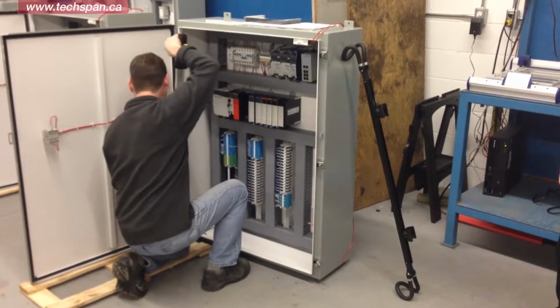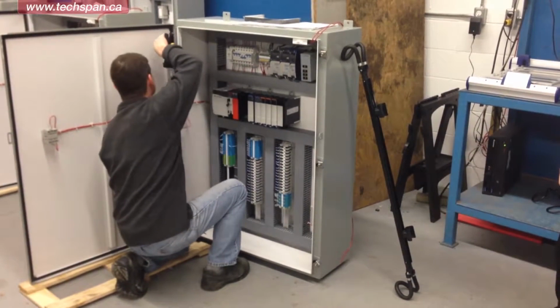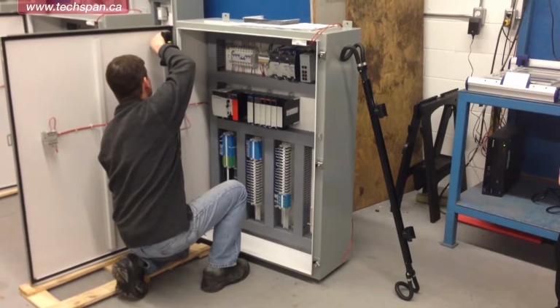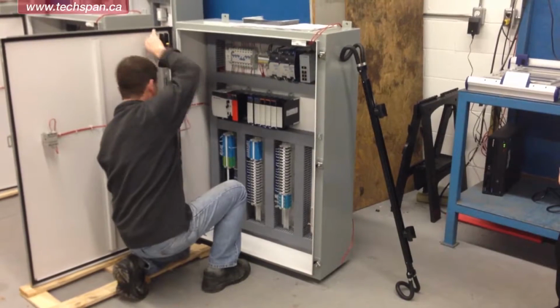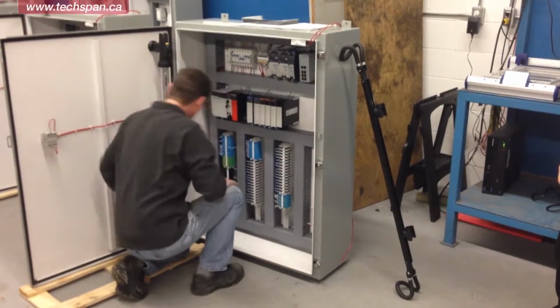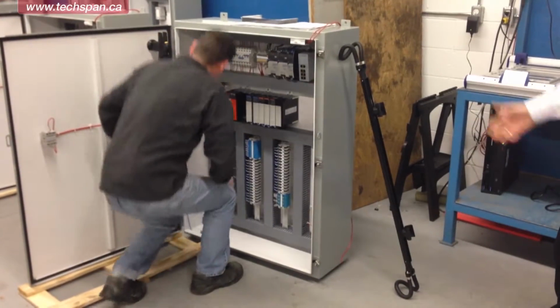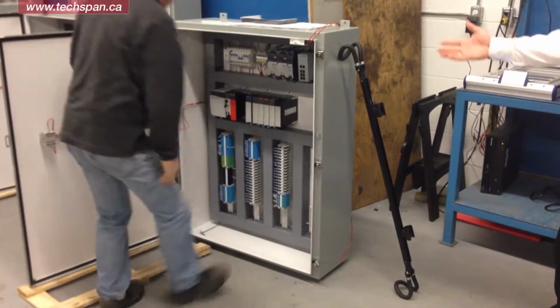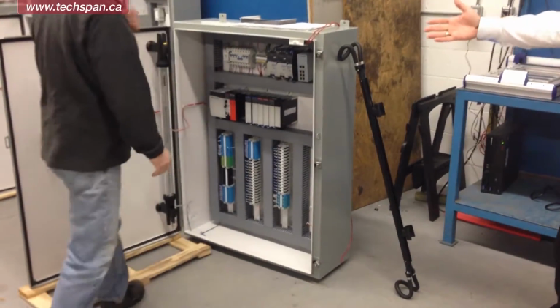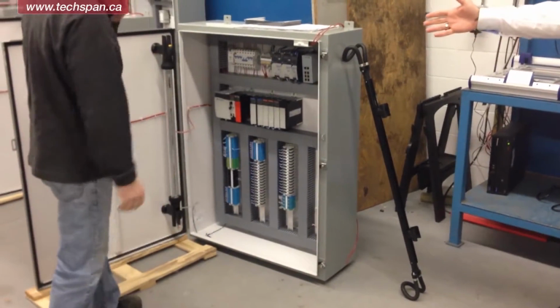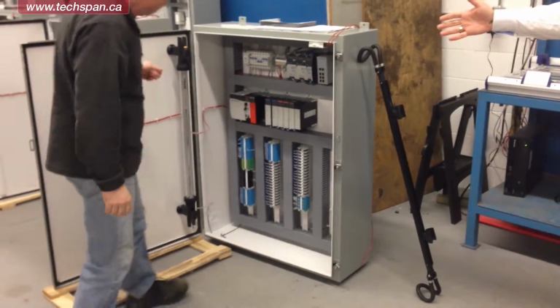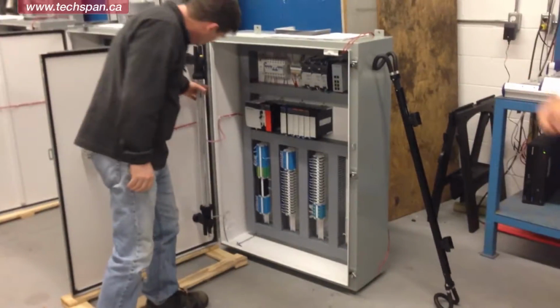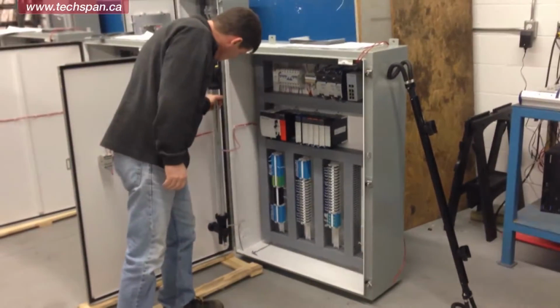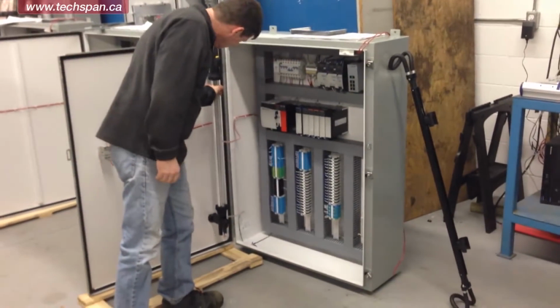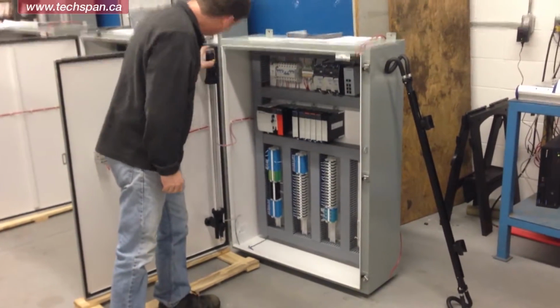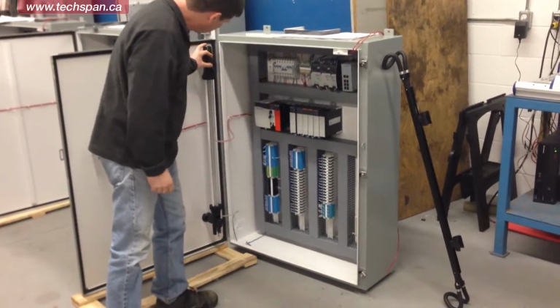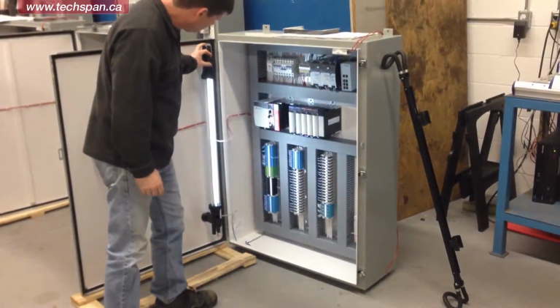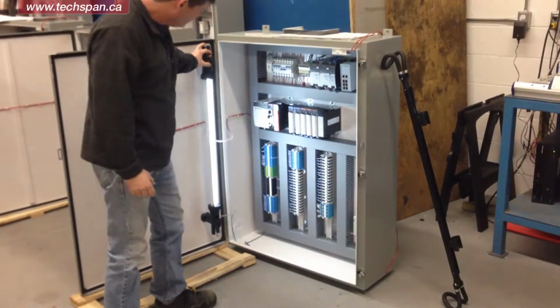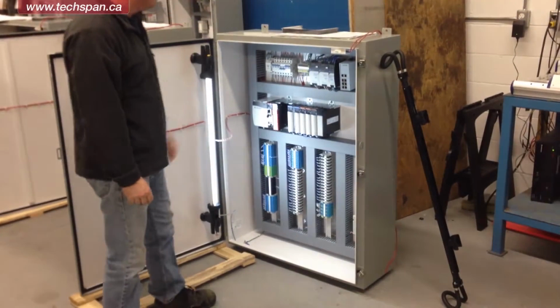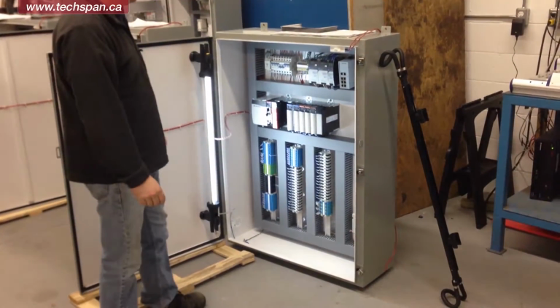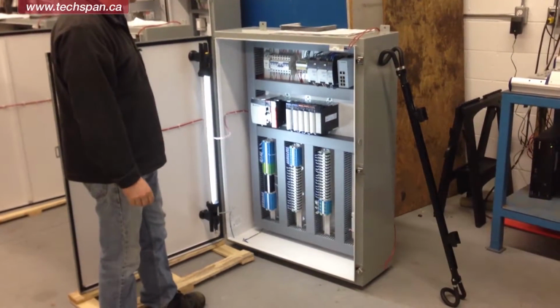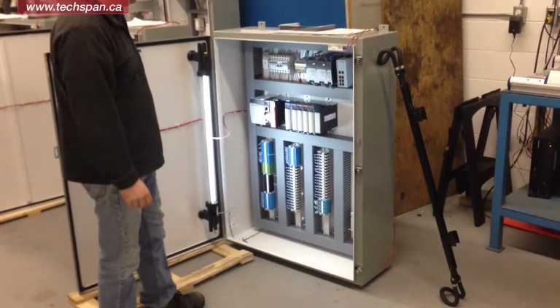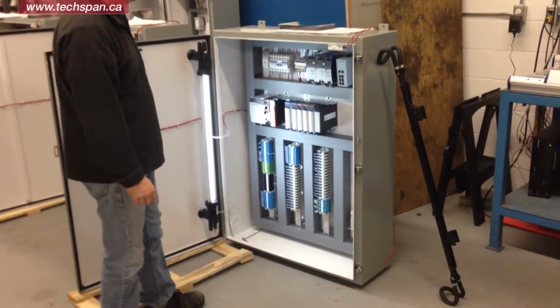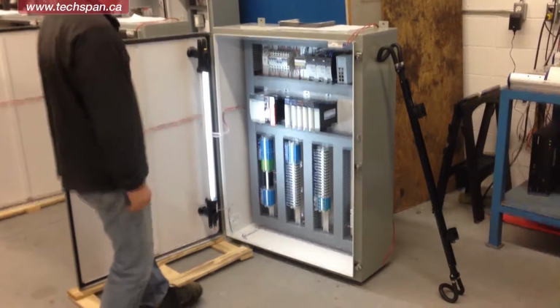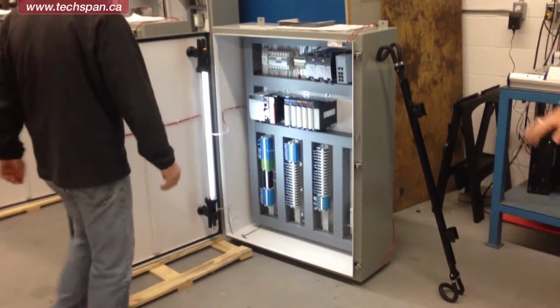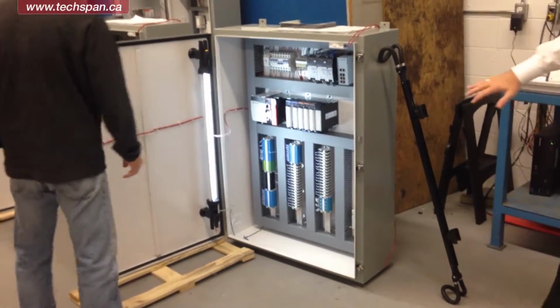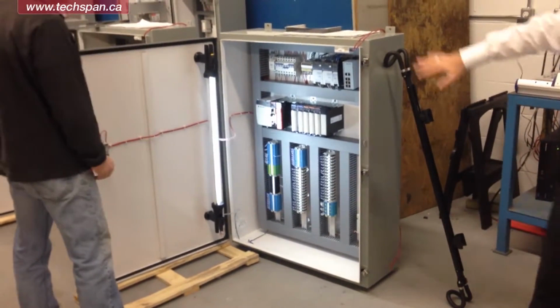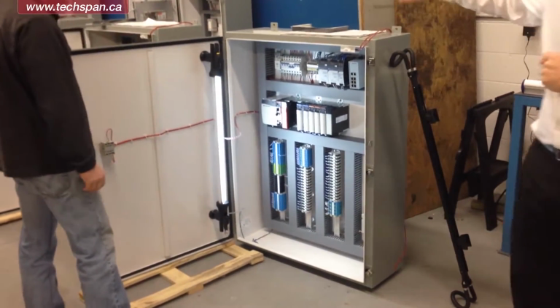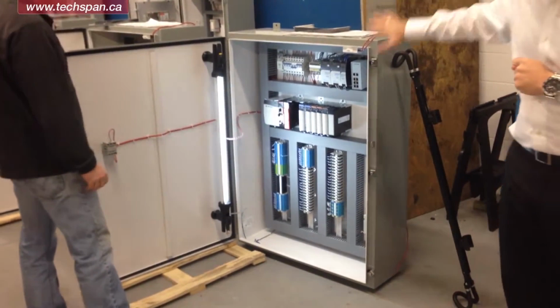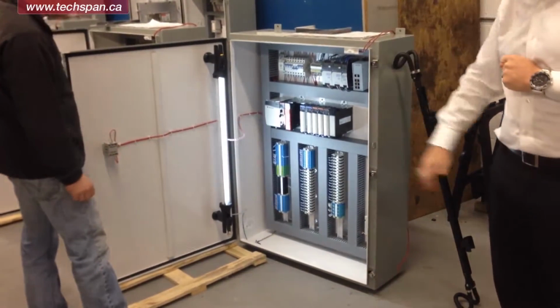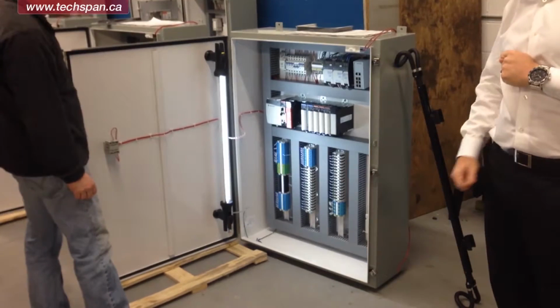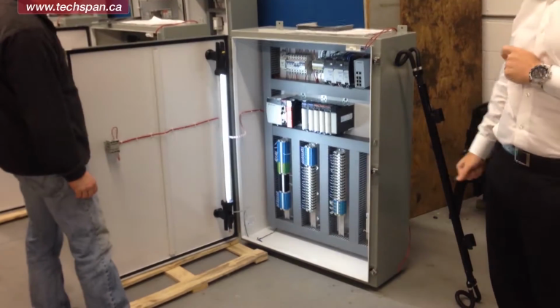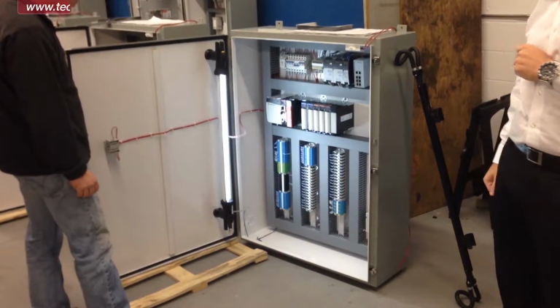Thank you Doug. And you can see here it can also be mounted on the door if you need a little bit more room. Again, extremely versatile and very powerful — you can see that it lights up the entire panel extremely effectively.